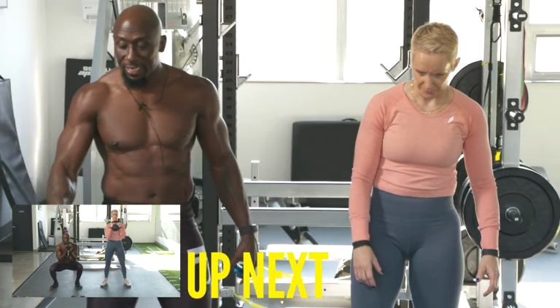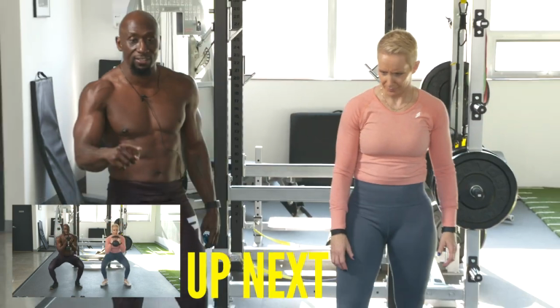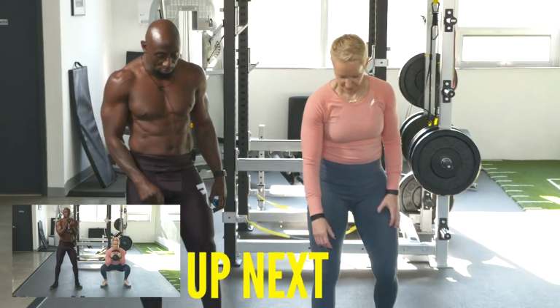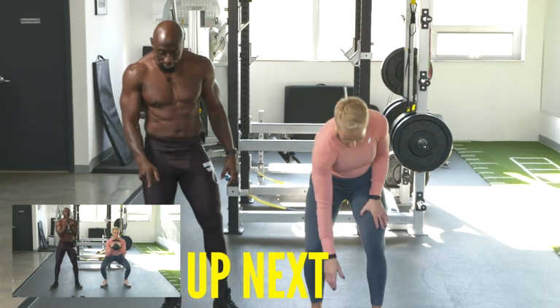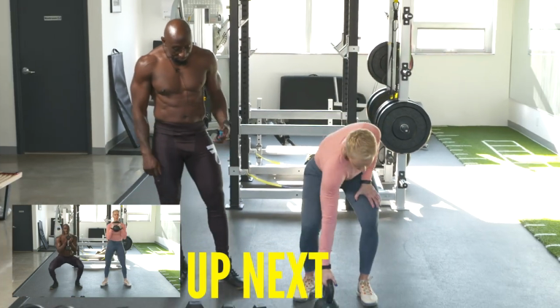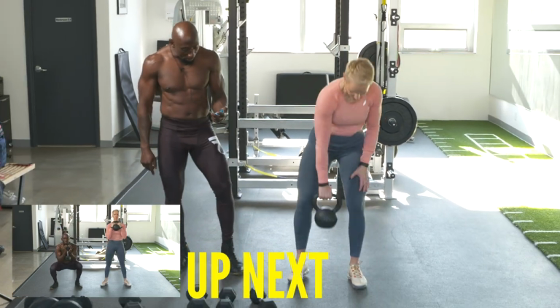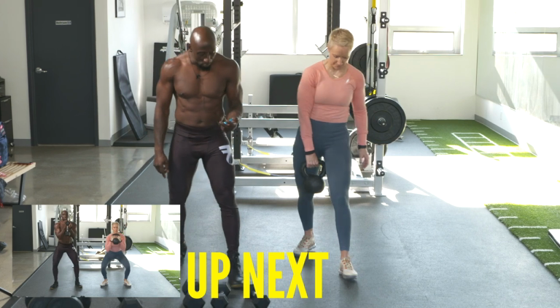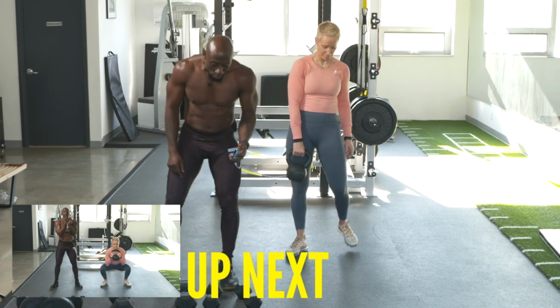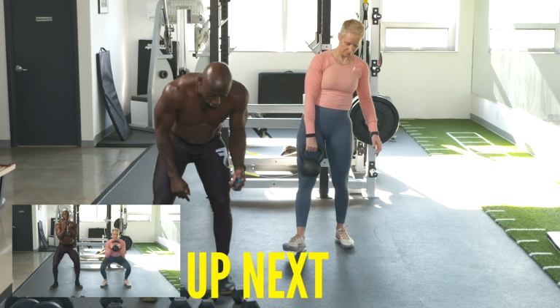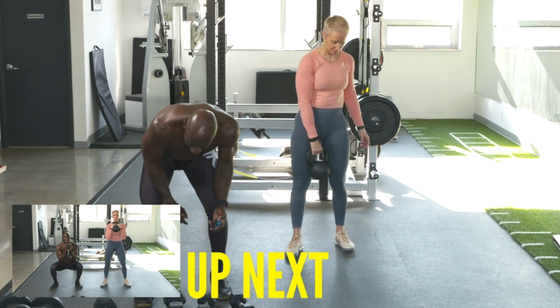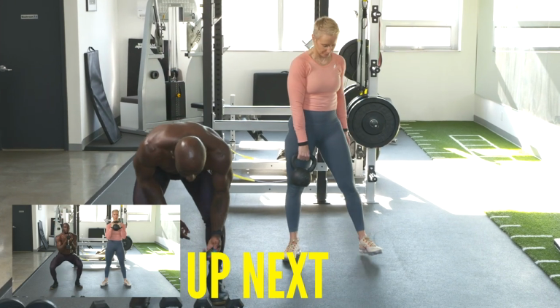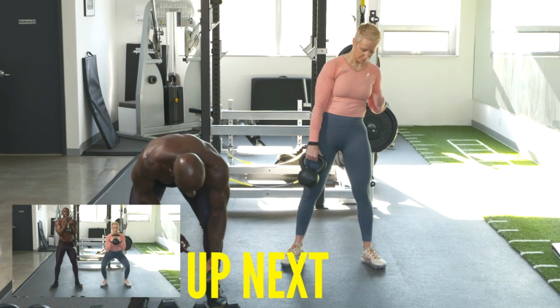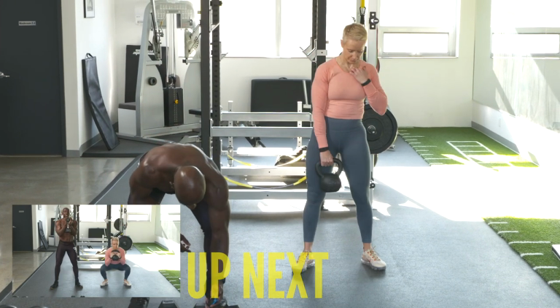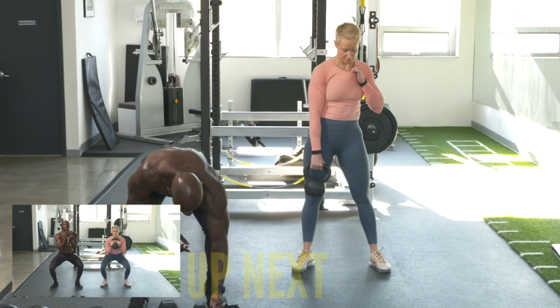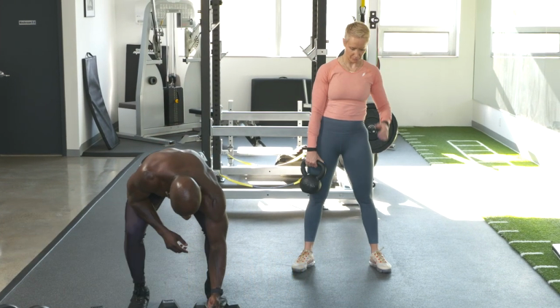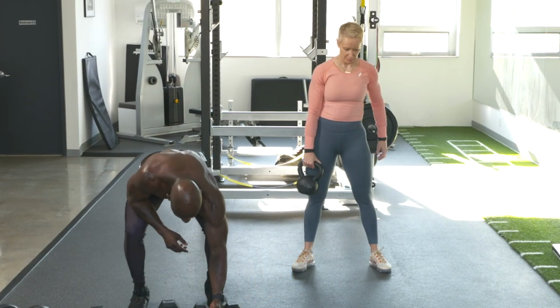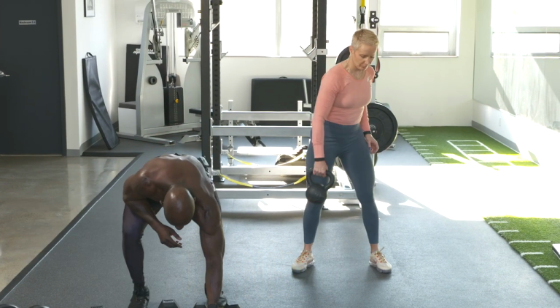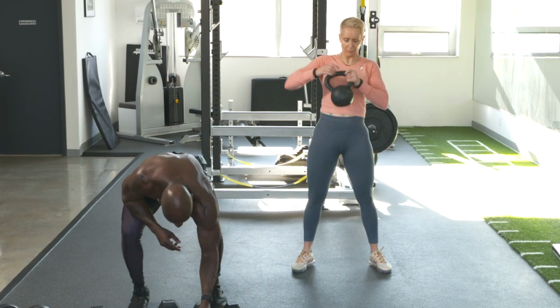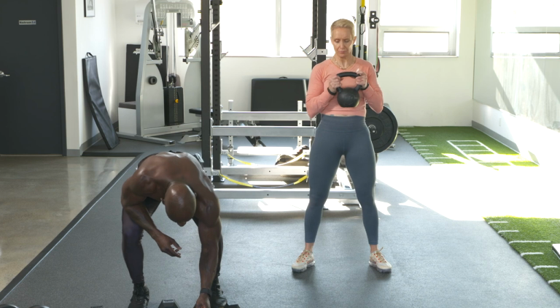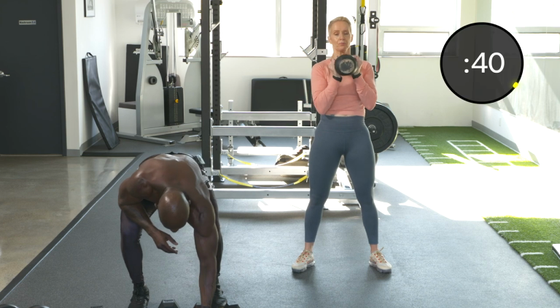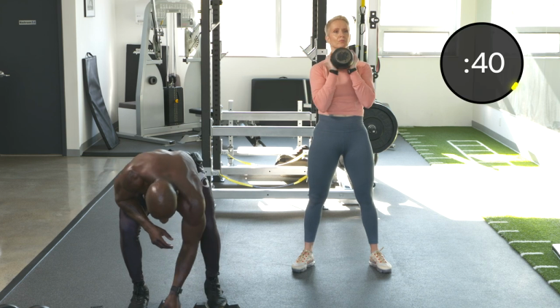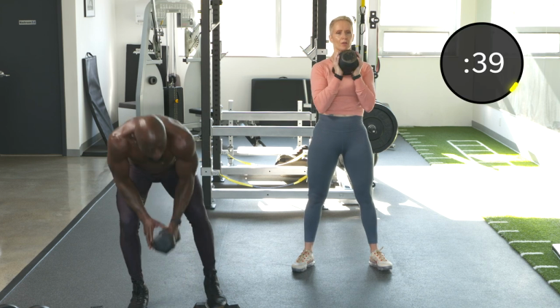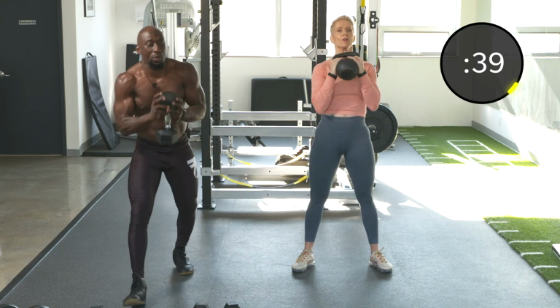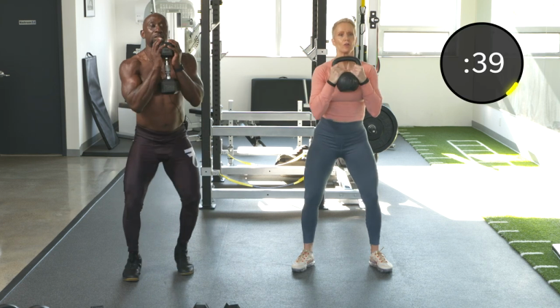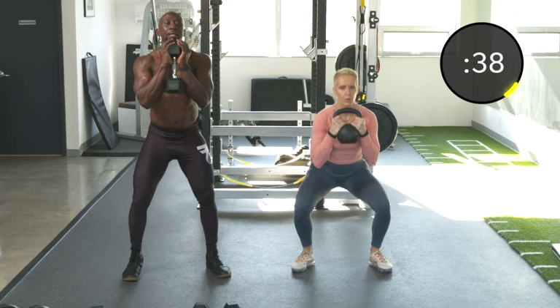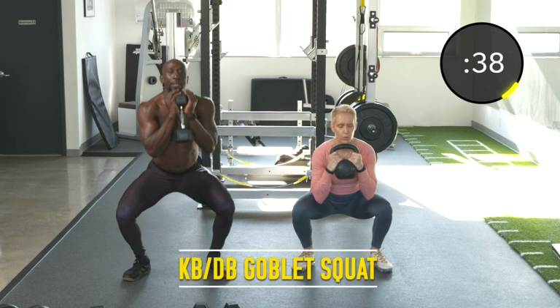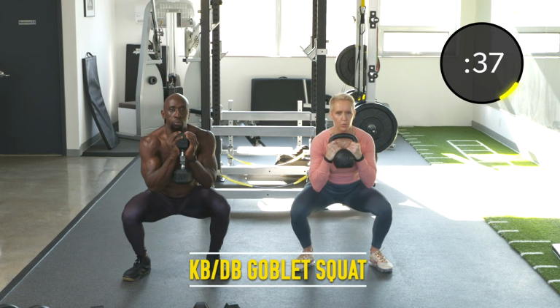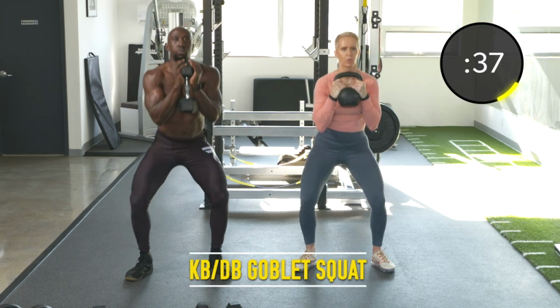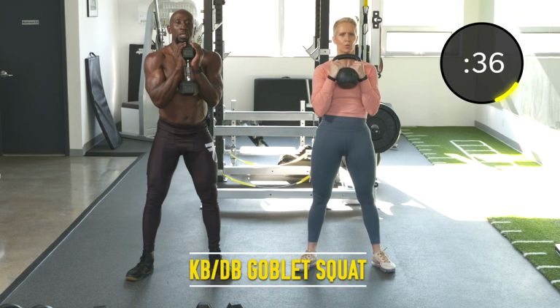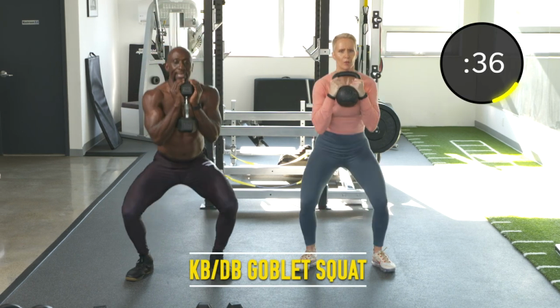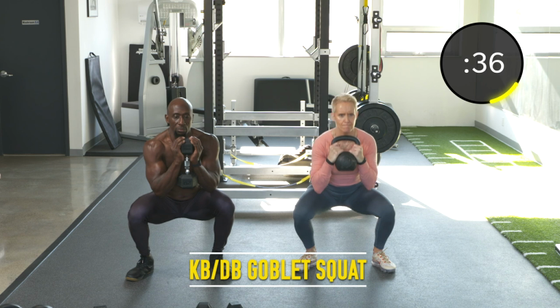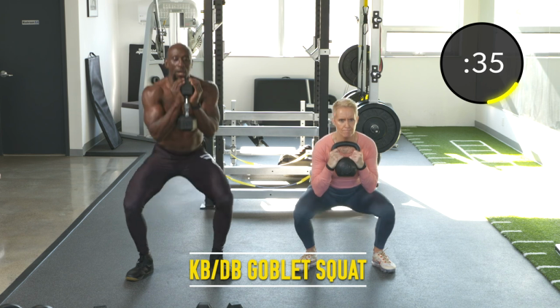First exercise: goblet squats. Pick up your weight. We're going to start in five, four, three, two, one. Here we go. Goblet squats, down into a squat.